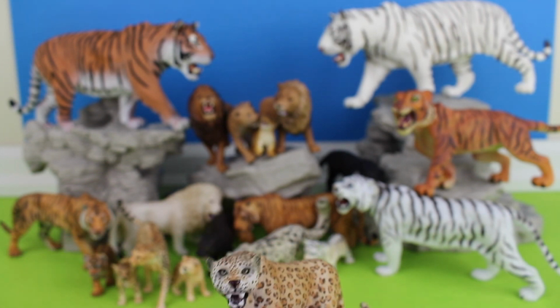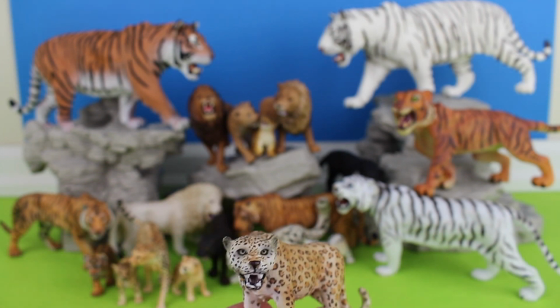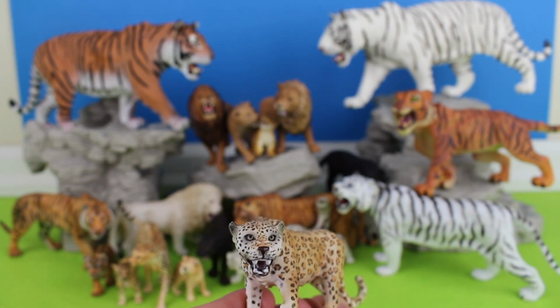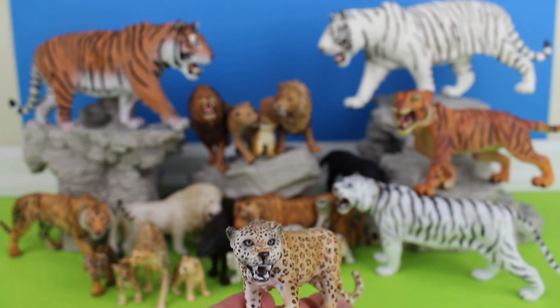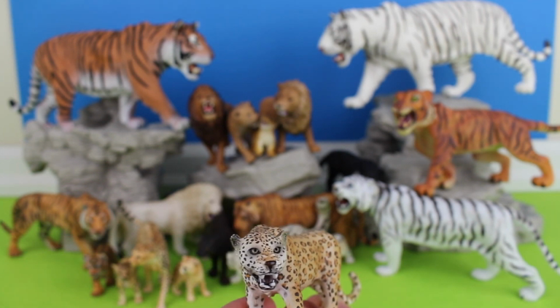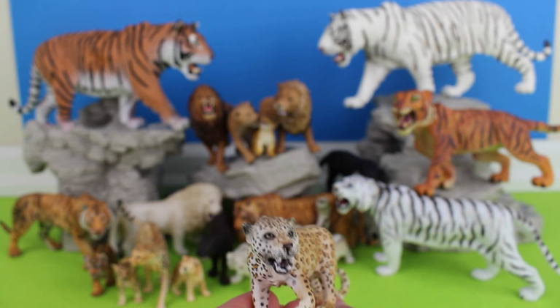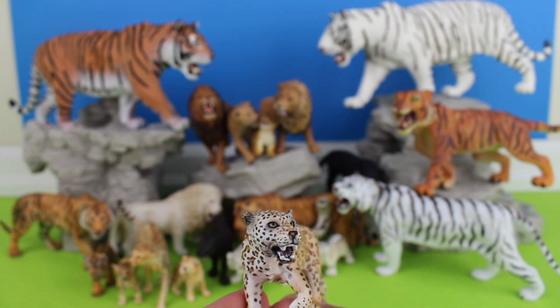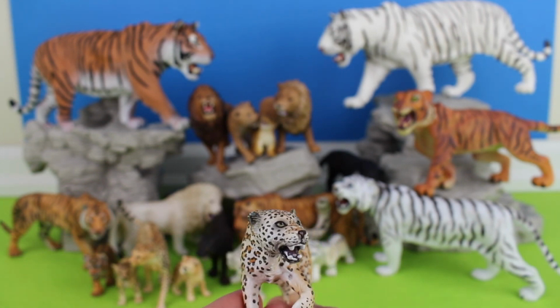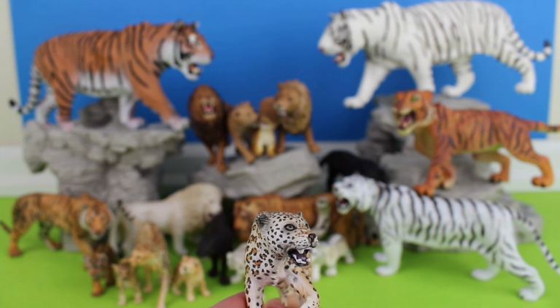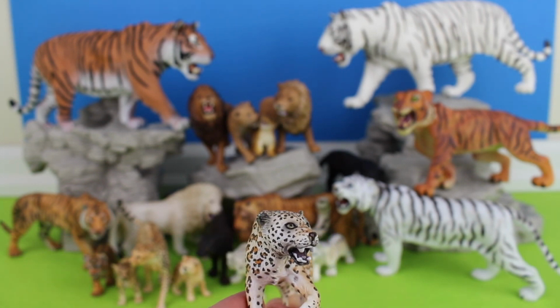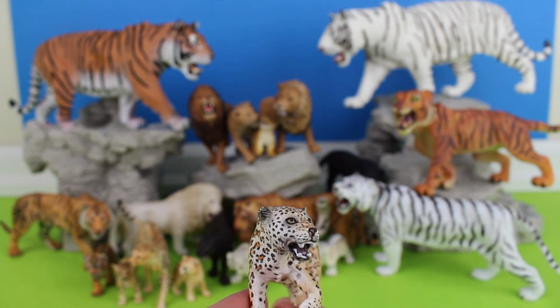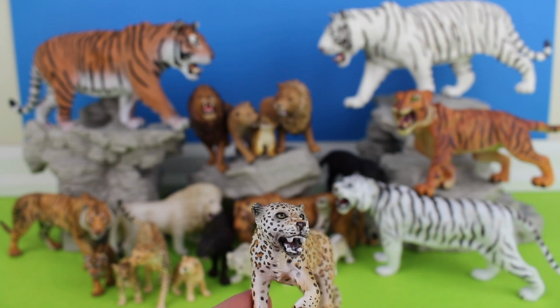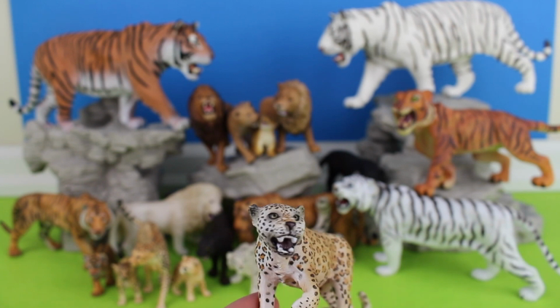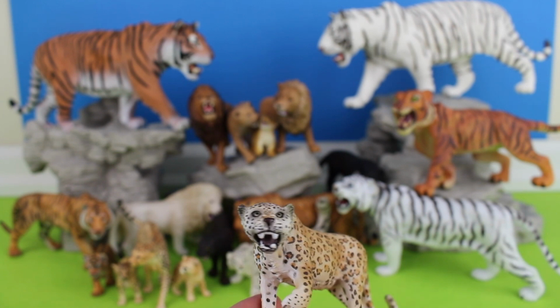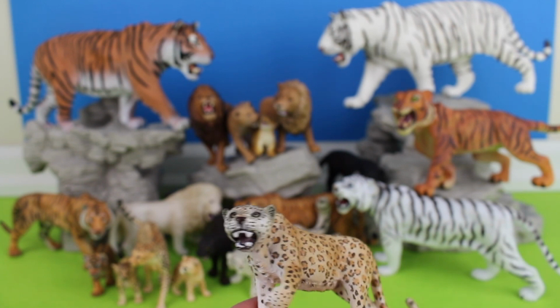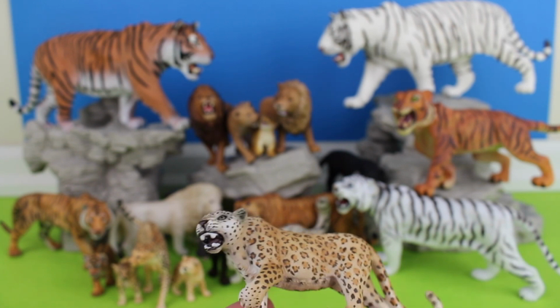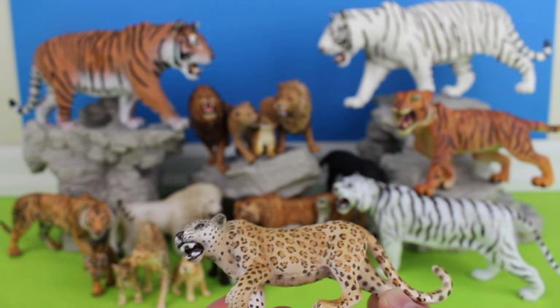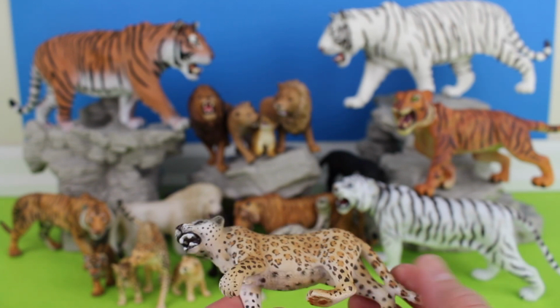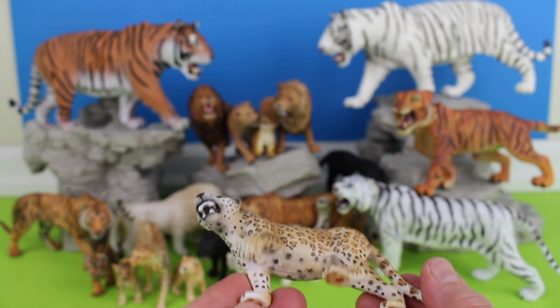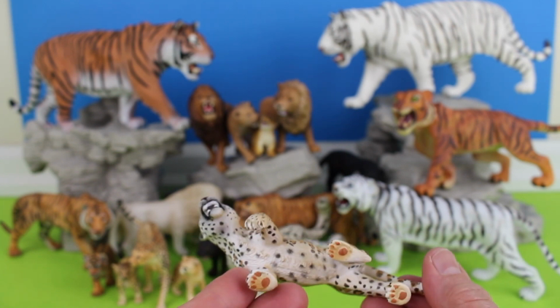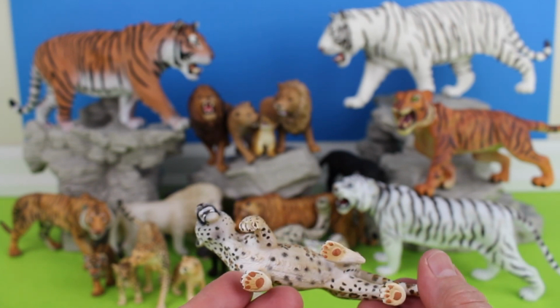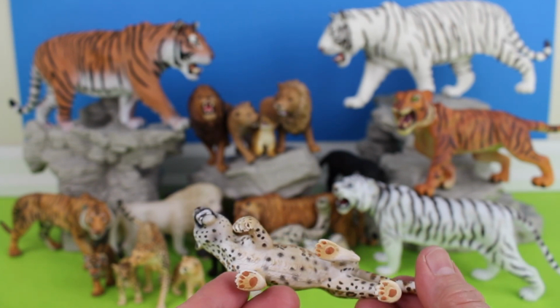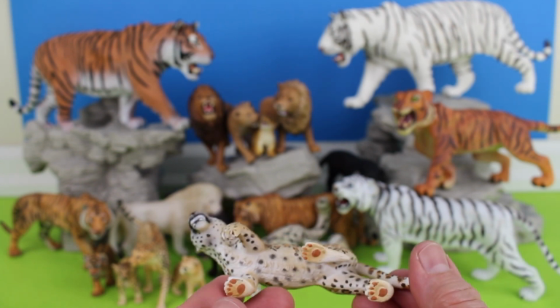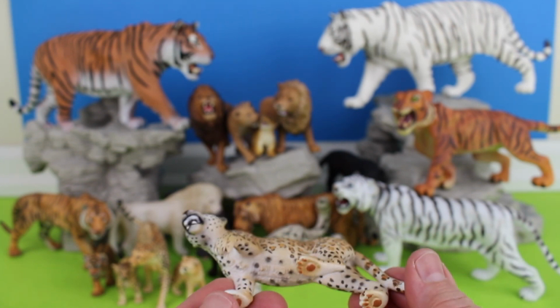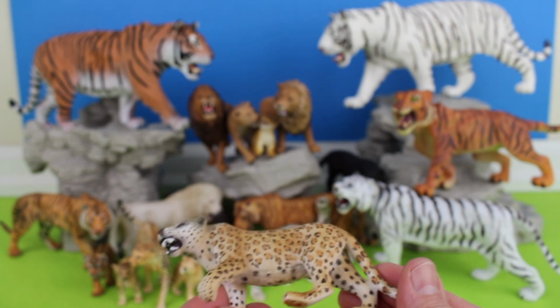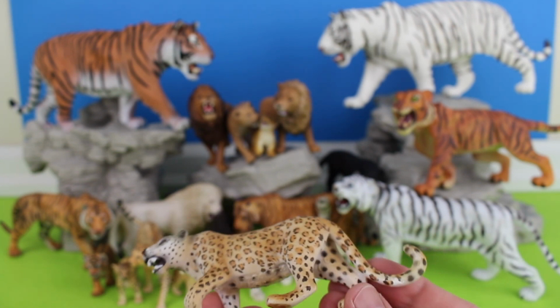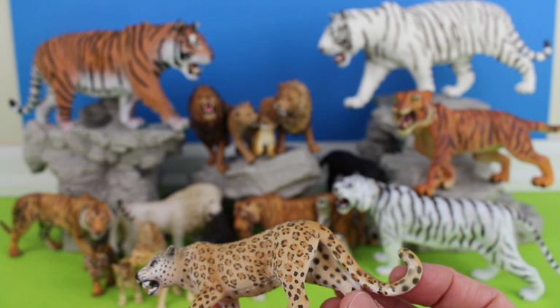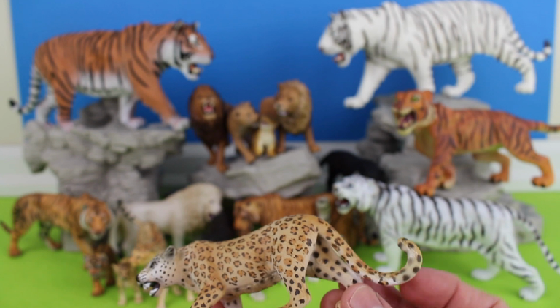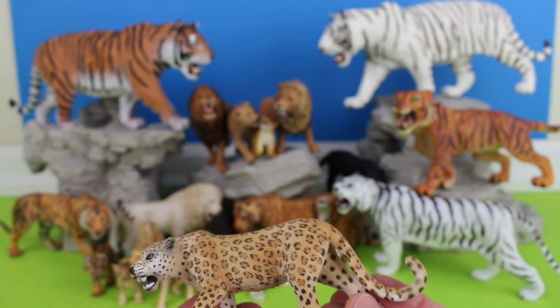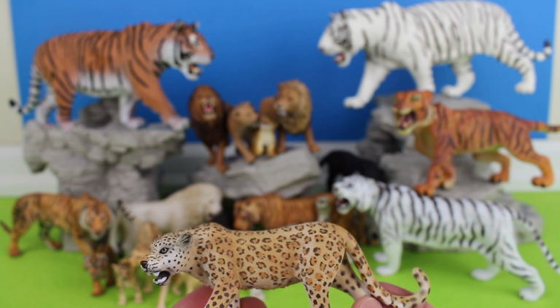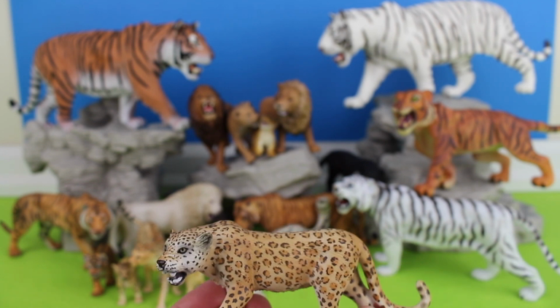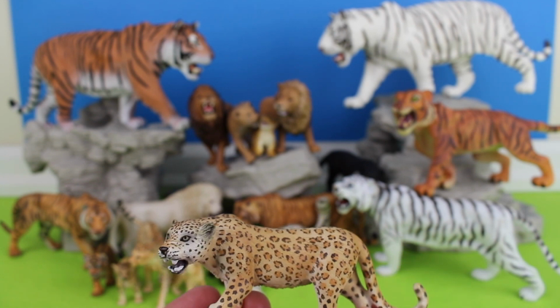Leopard. The leopard has short legs and a long body with a large skull. Its fur is marked with rosettes.